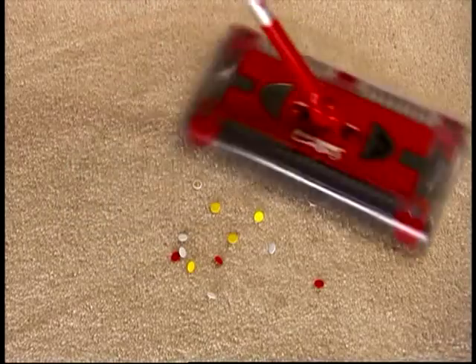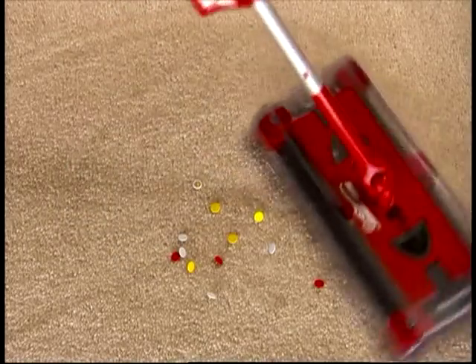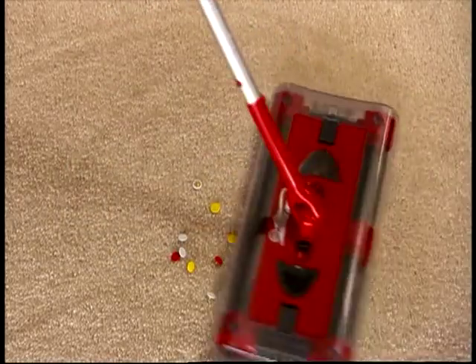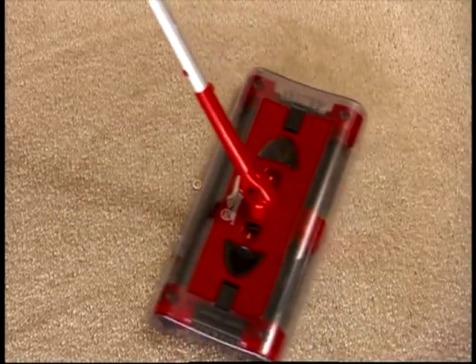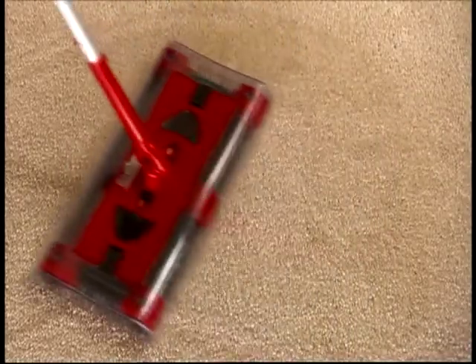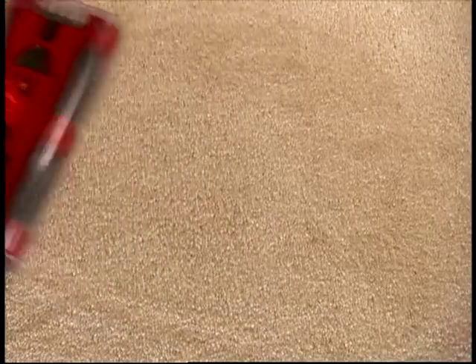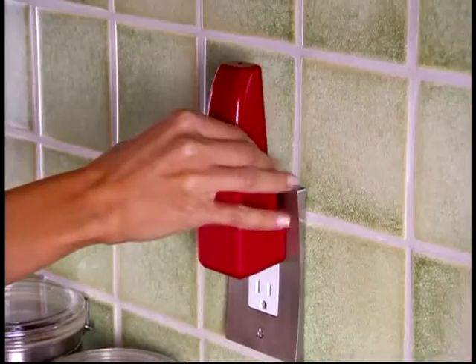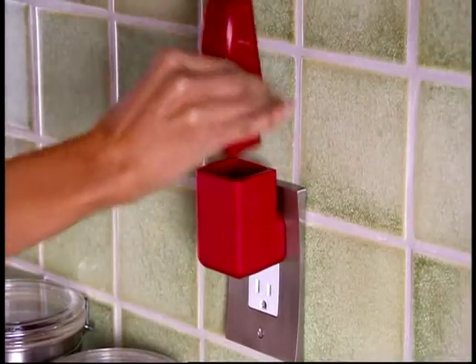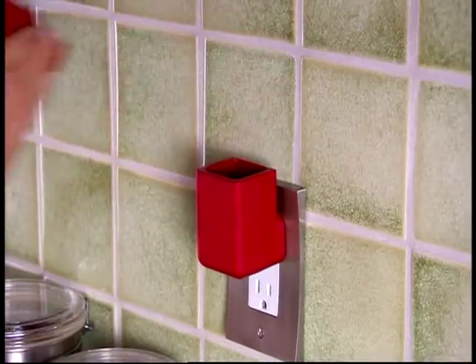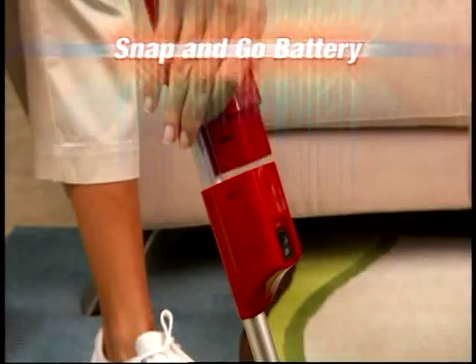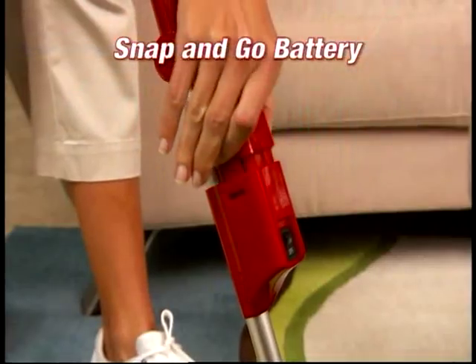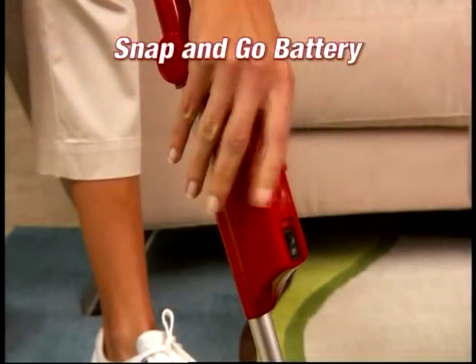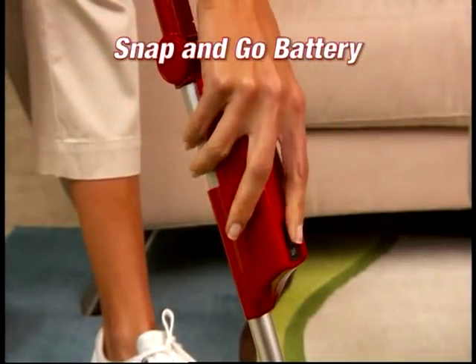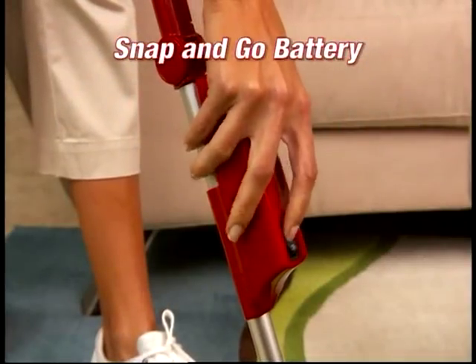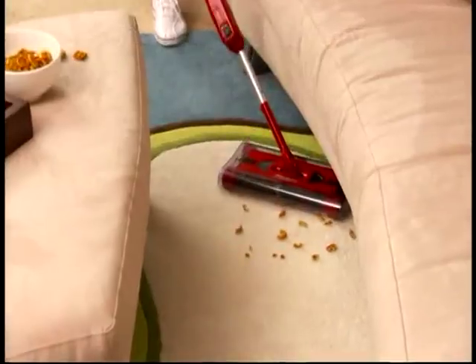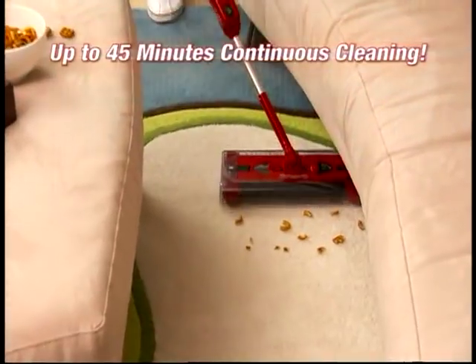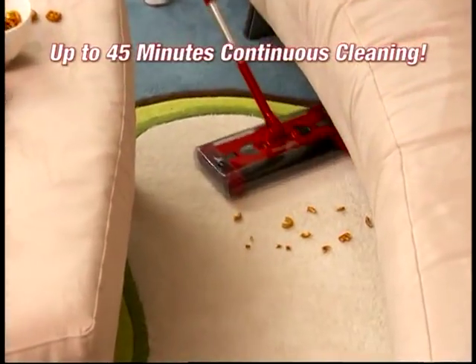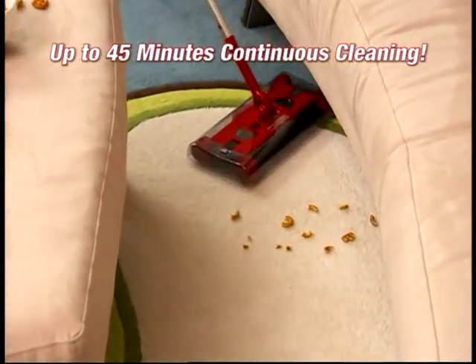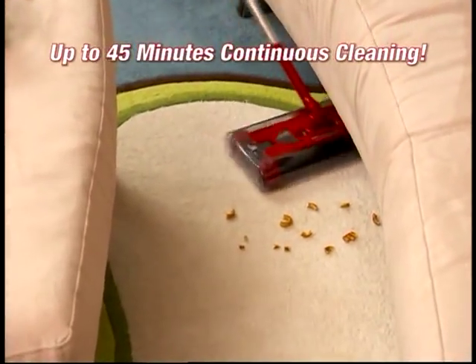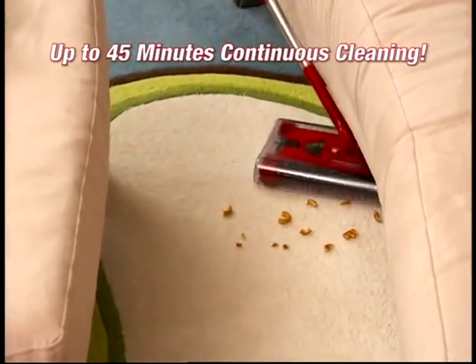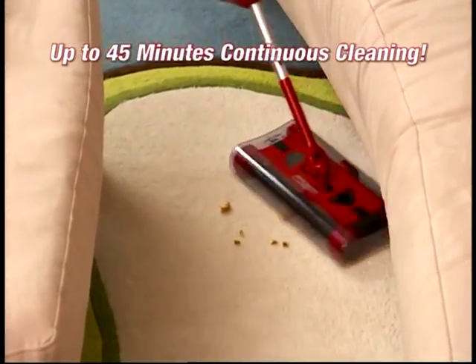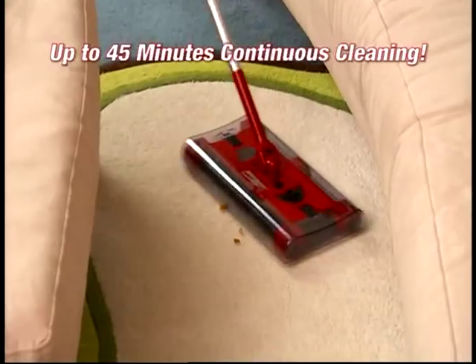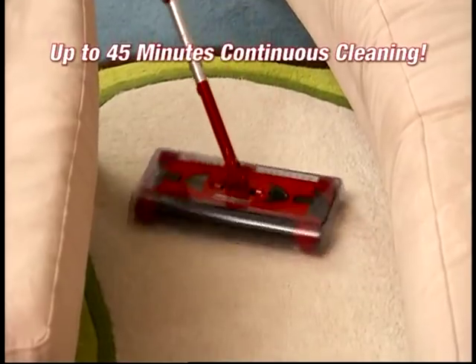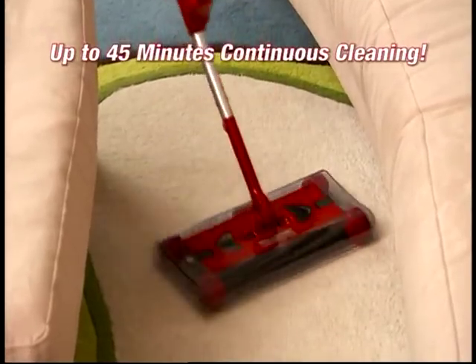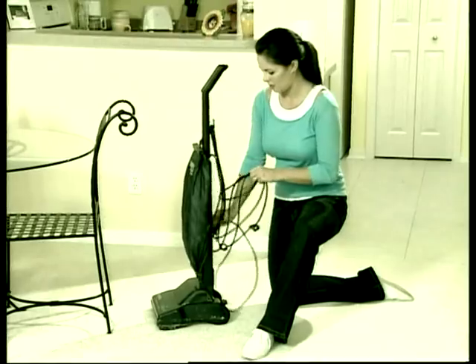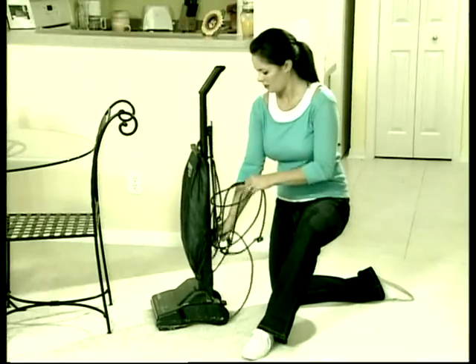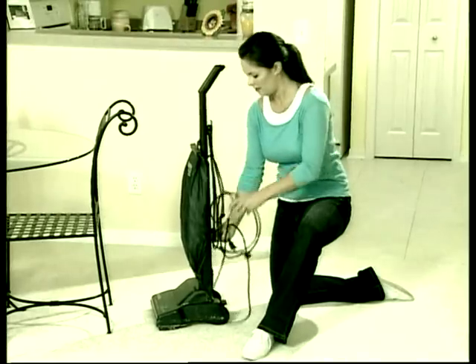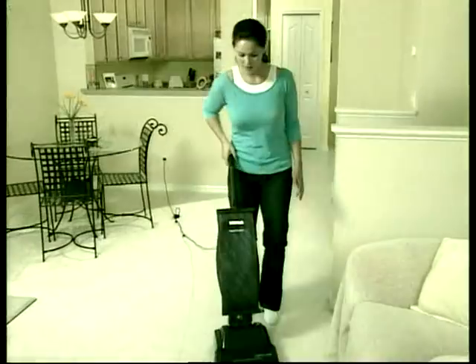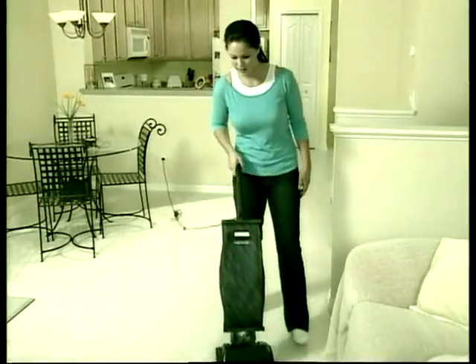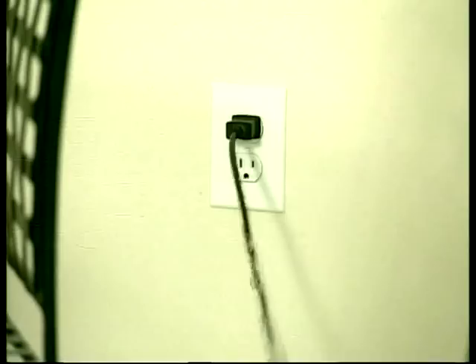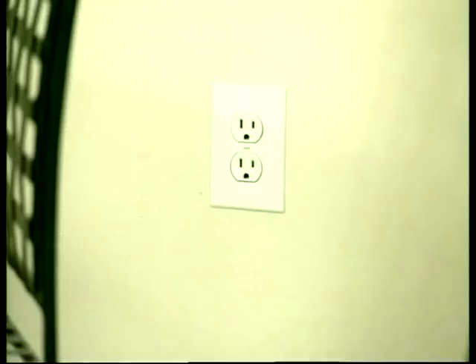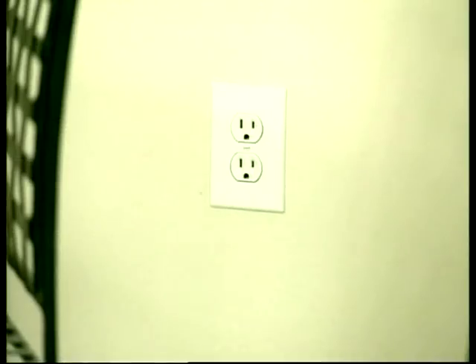The Swivel Sweeper's snap-and-go rechargeable battery gives you 45 minutes of continuous cleaning power, and you'll never have to worry about cords.